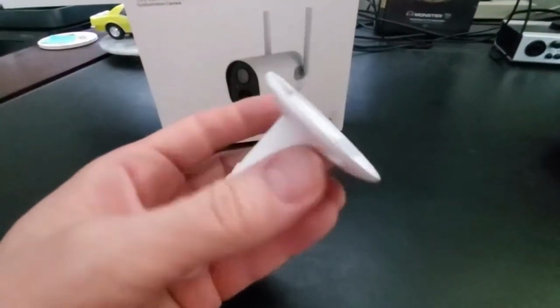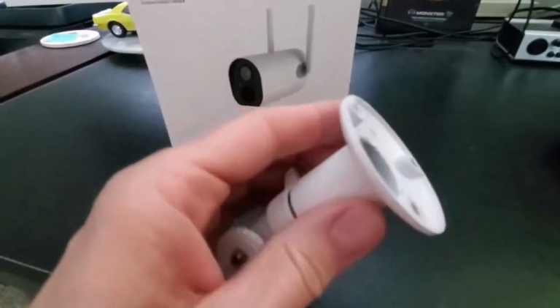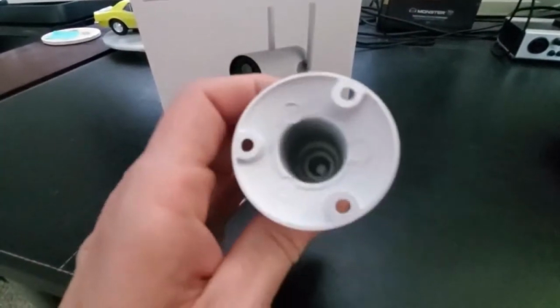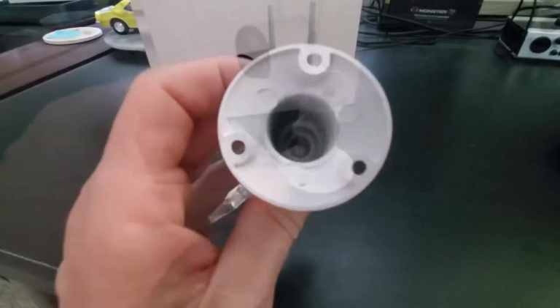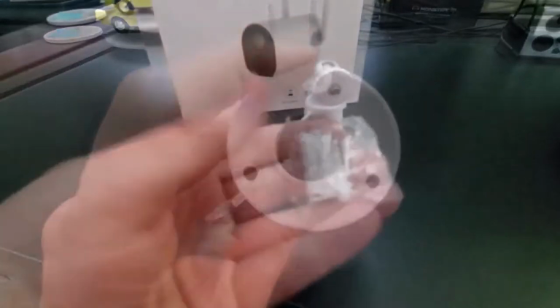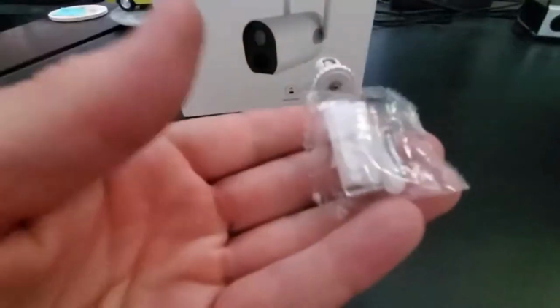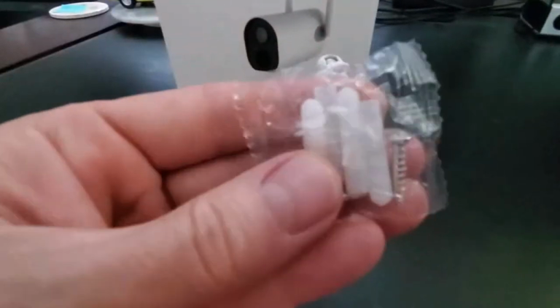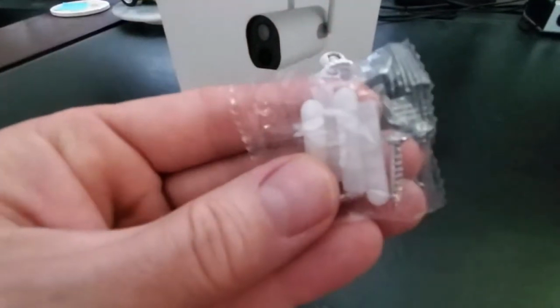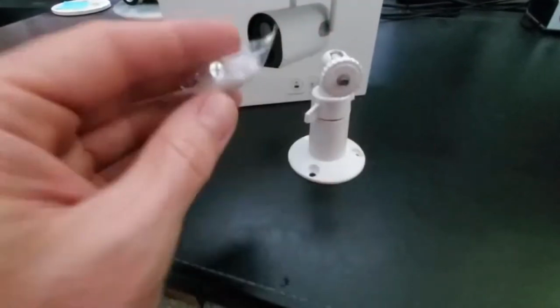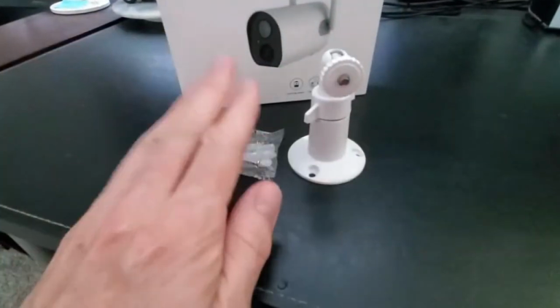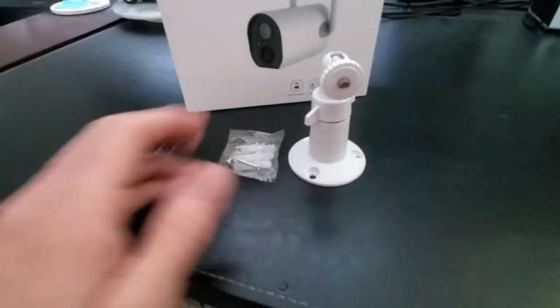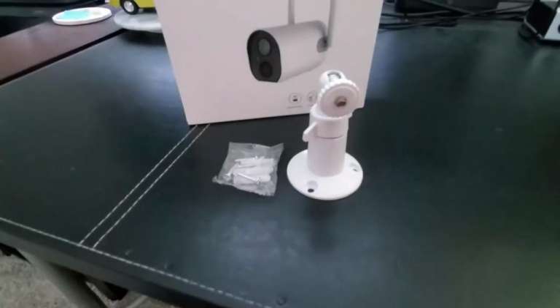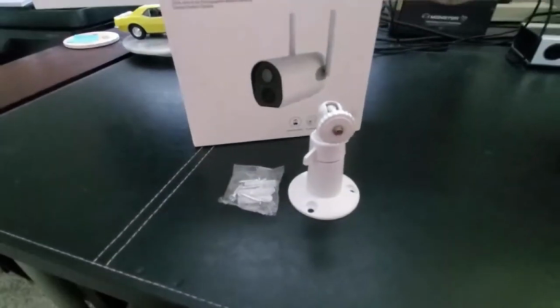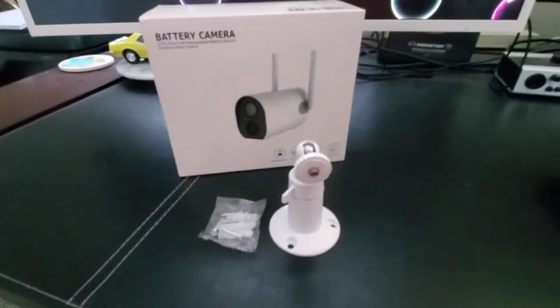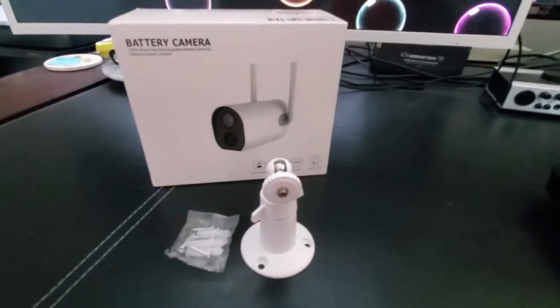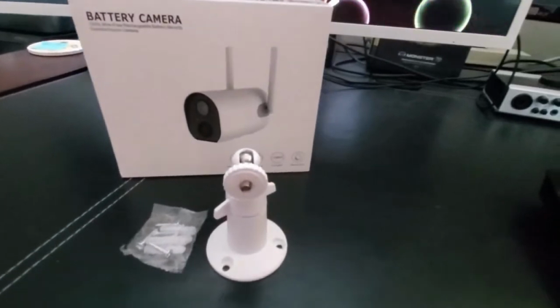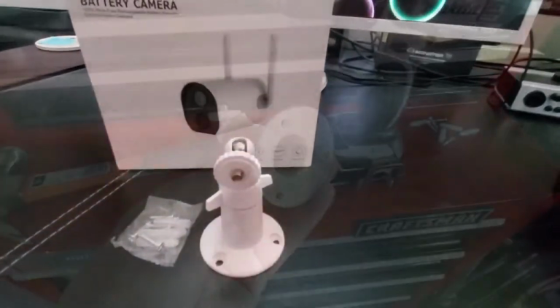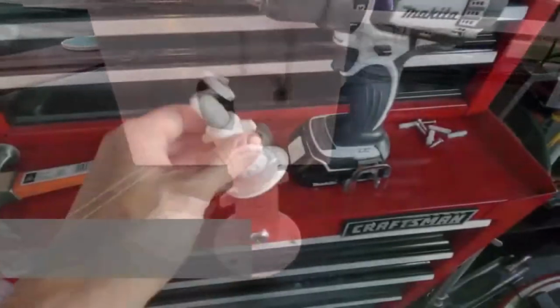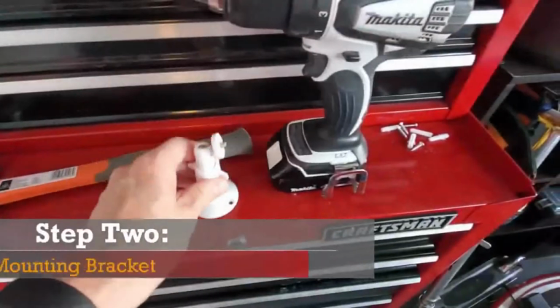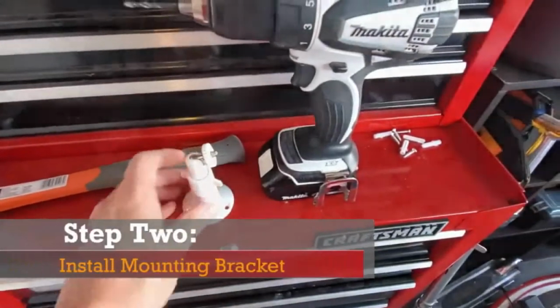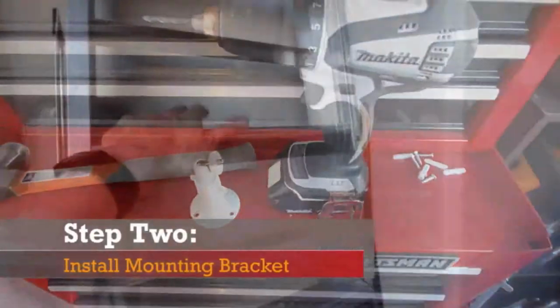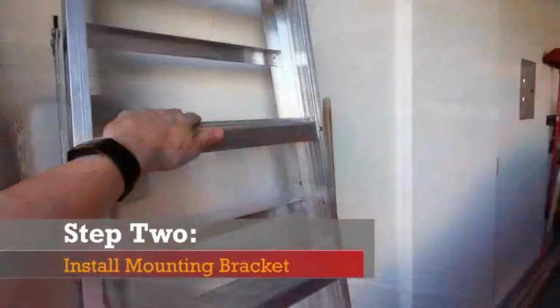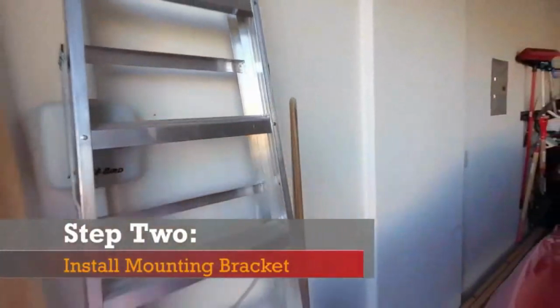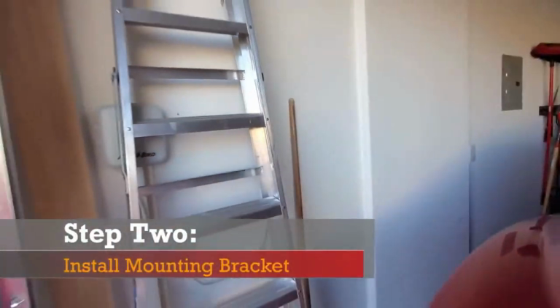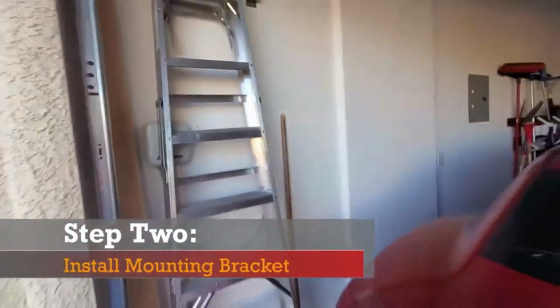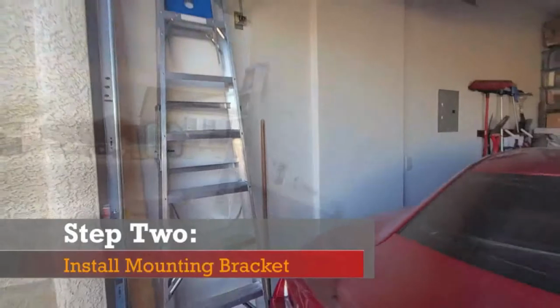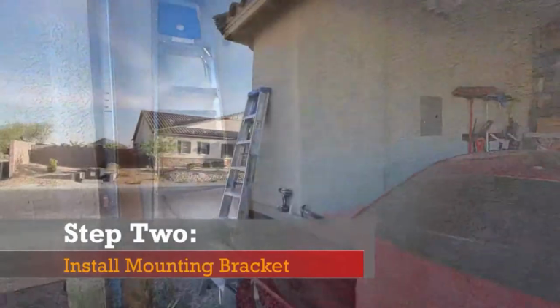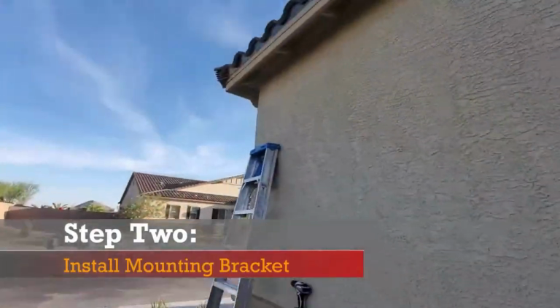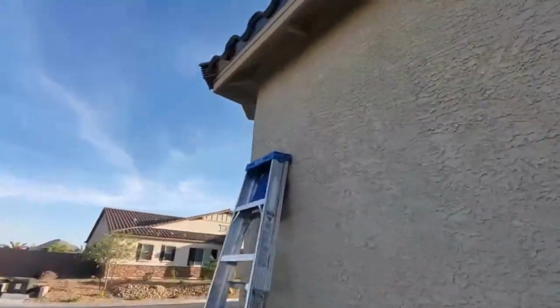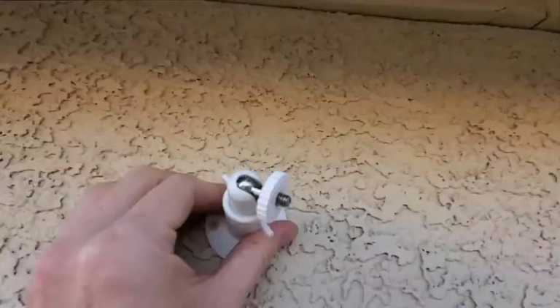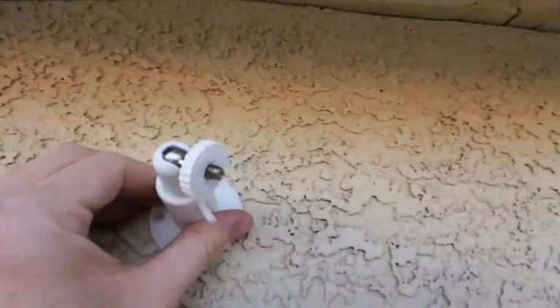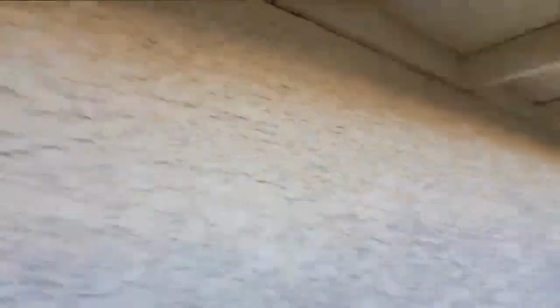This camera system came with four anchors and four screws, but you only need three anchors and three screws, so you get an extra anchor and an extra screw. The tools needed to install this mounting bracket are a drill, drill bits, a hammer, and a ladder.